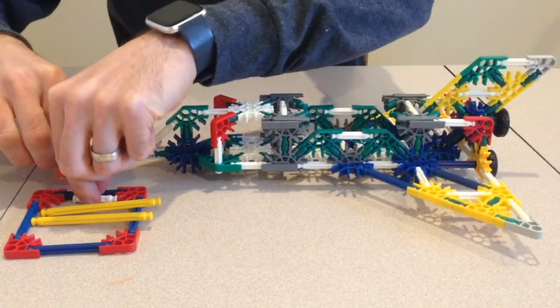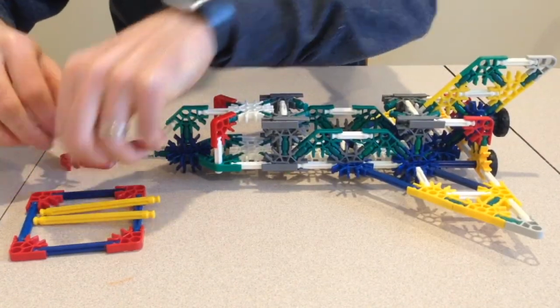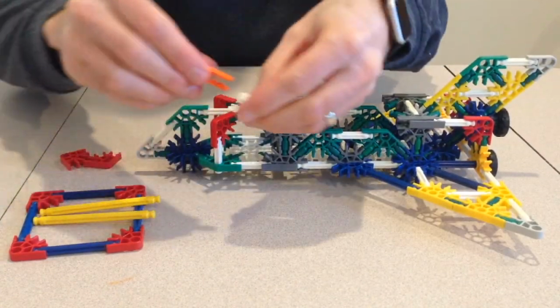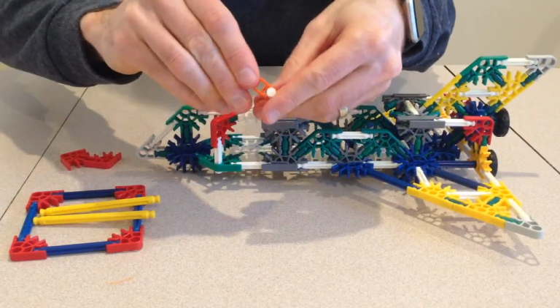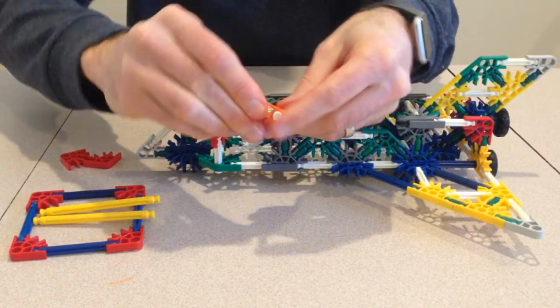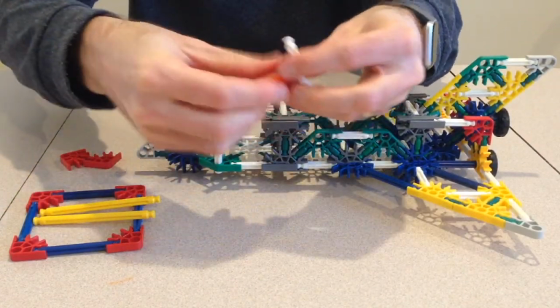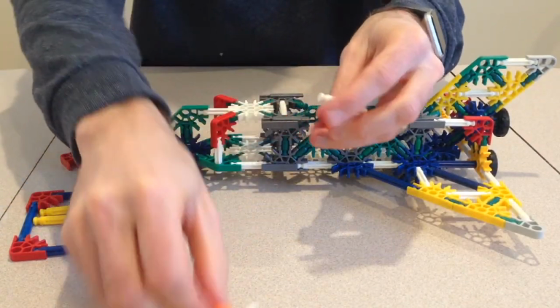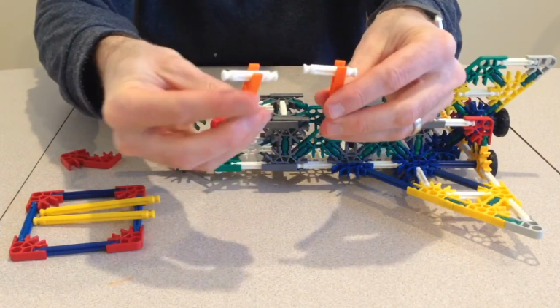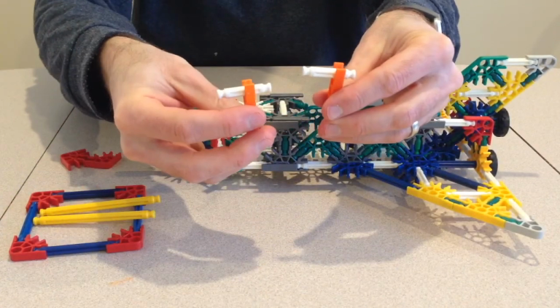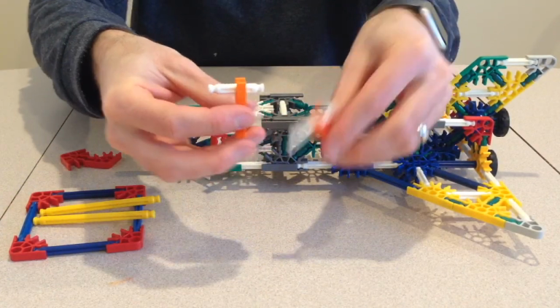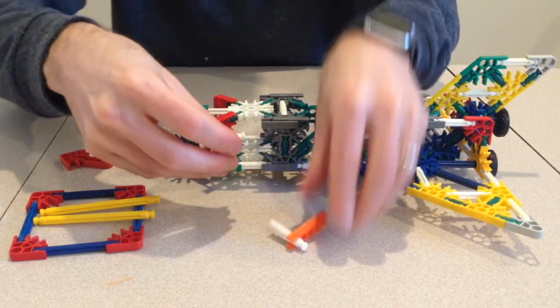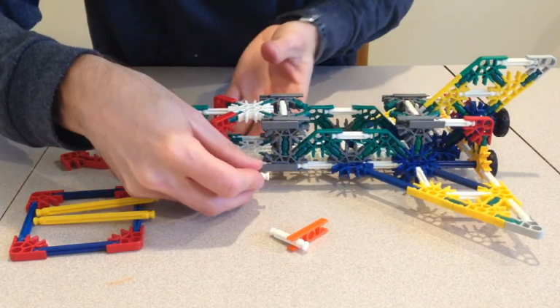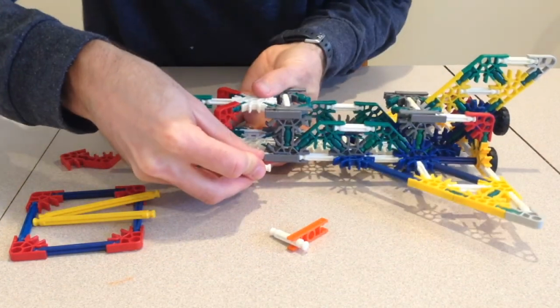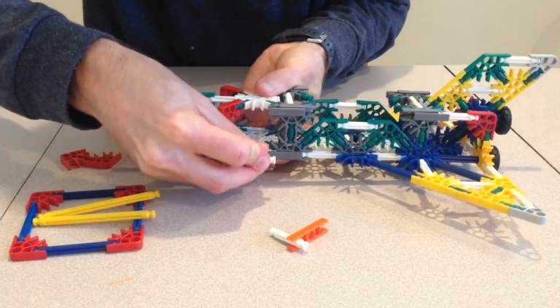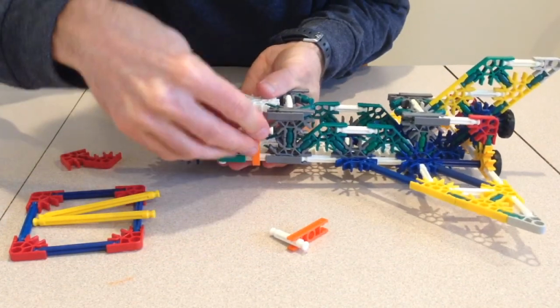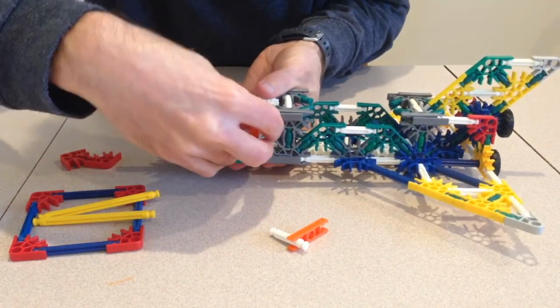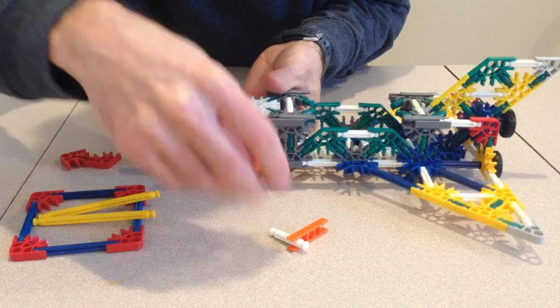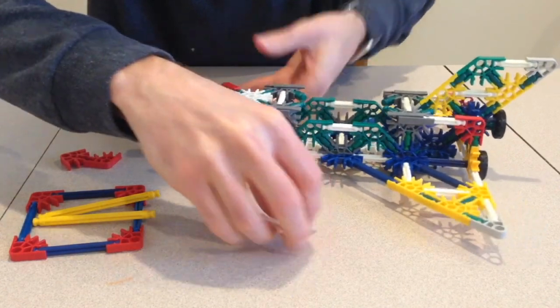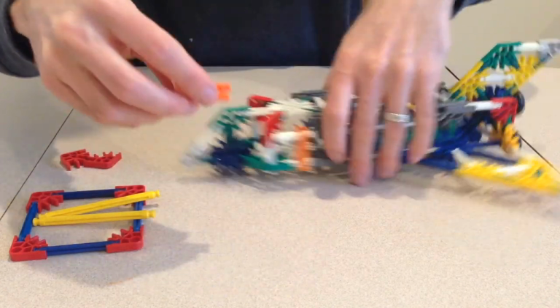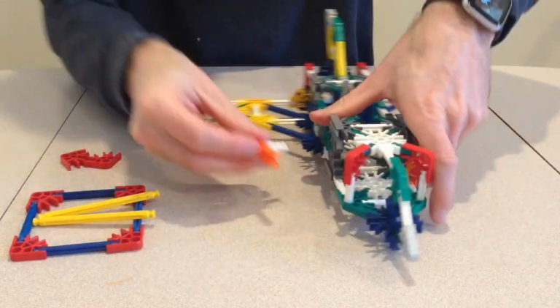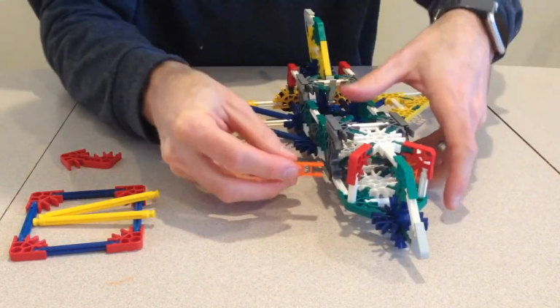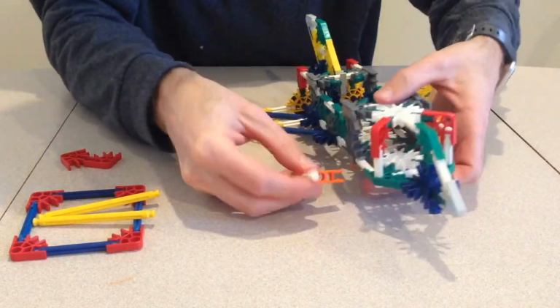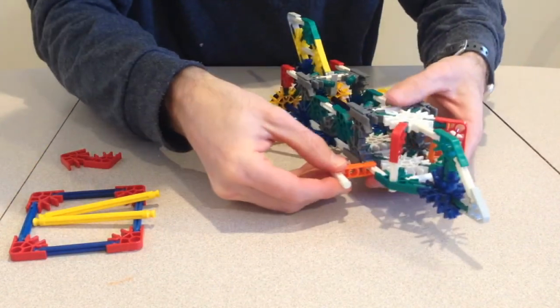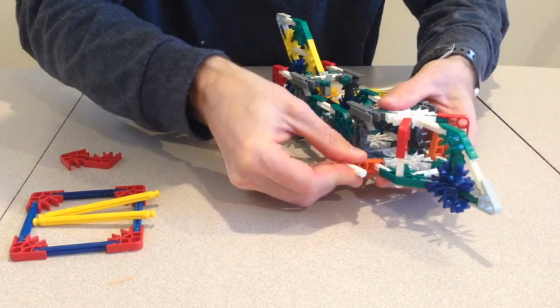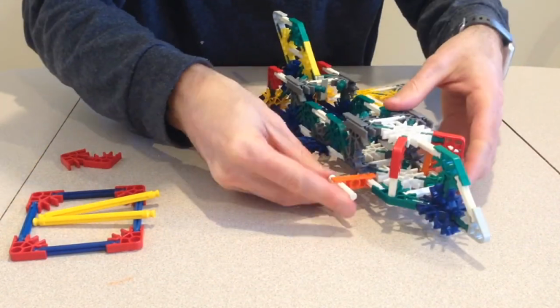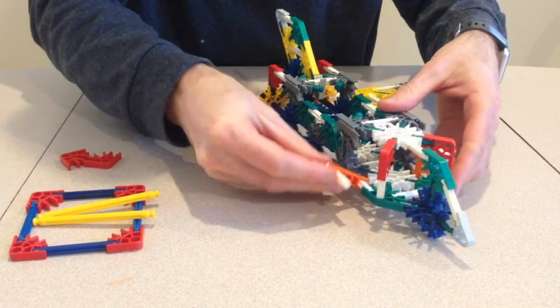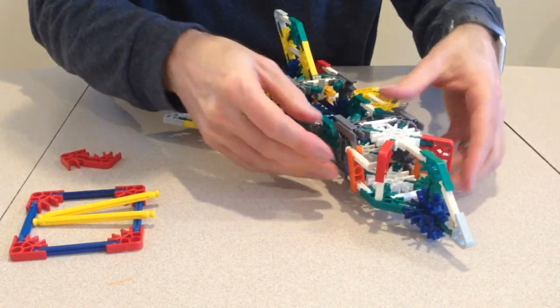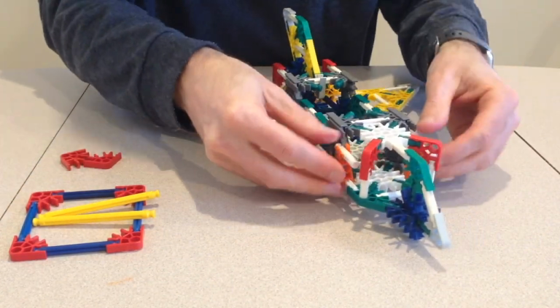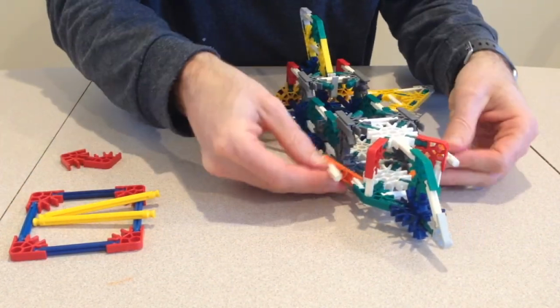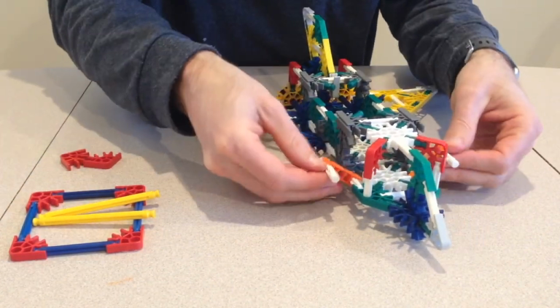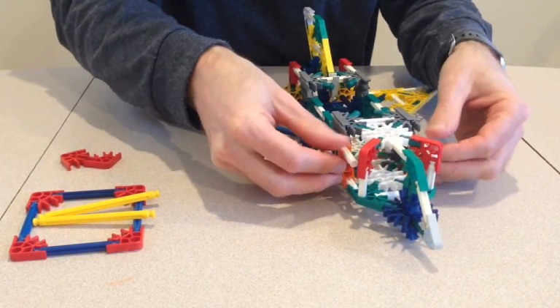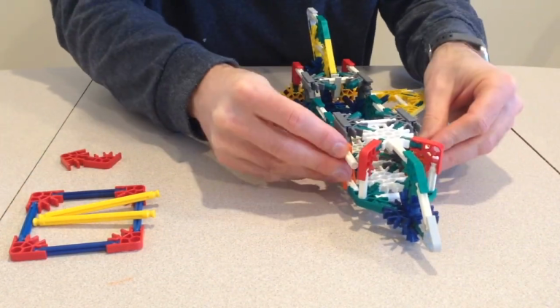Finally, I can add the finishing touches by adding the doors to the cockpit, and then payload bay doors which allow access to the inside of the fuselage.